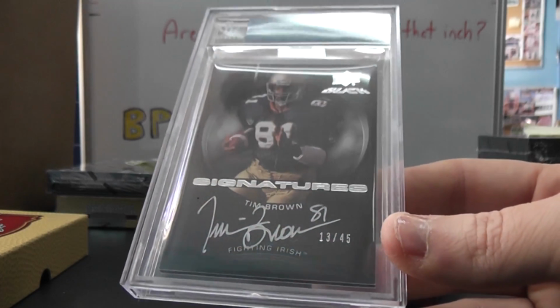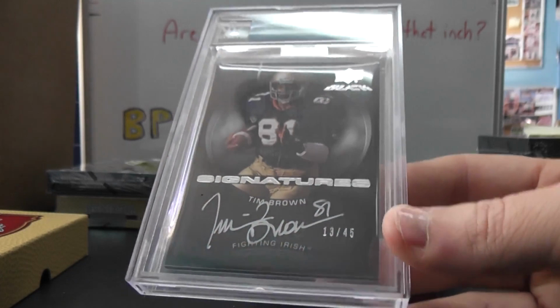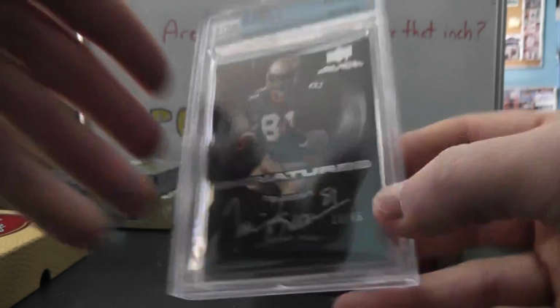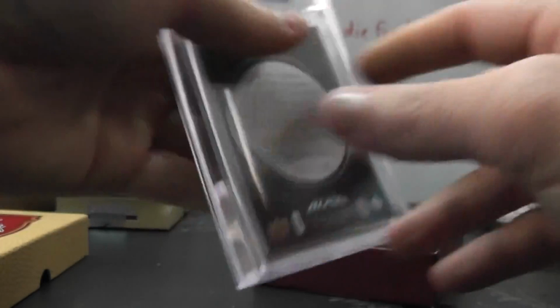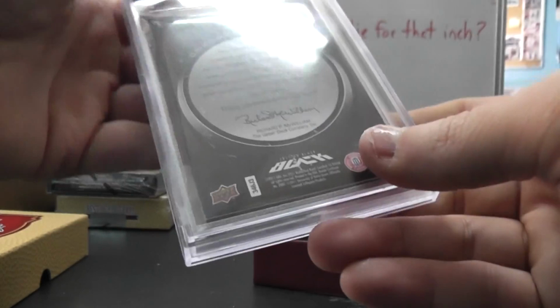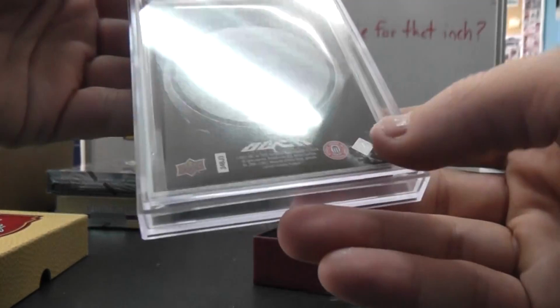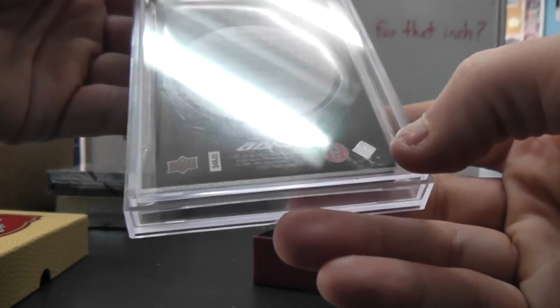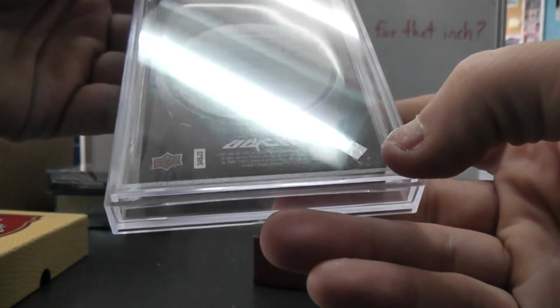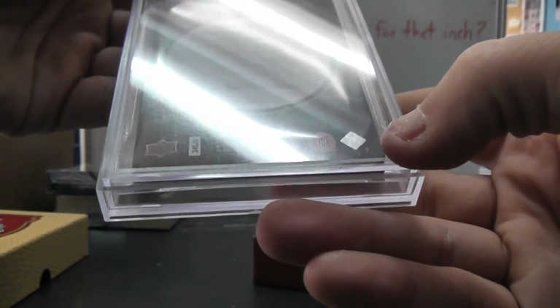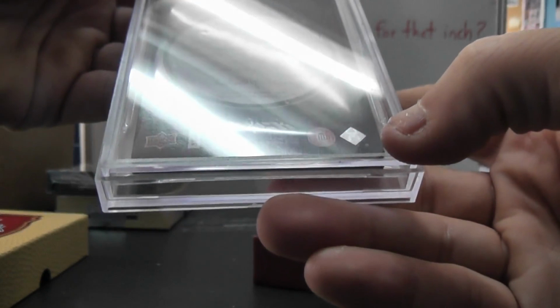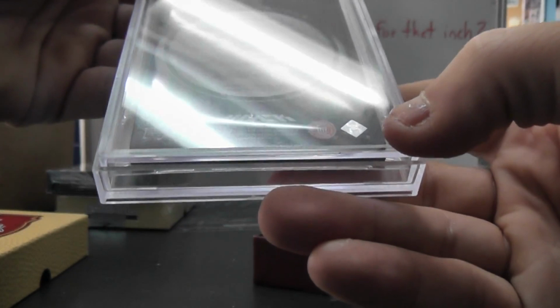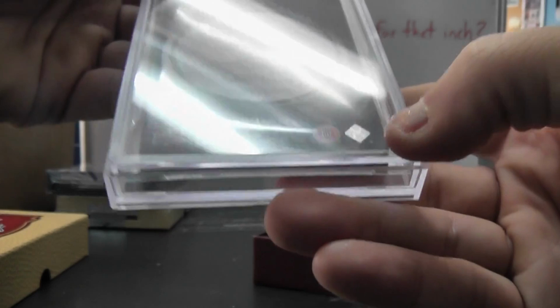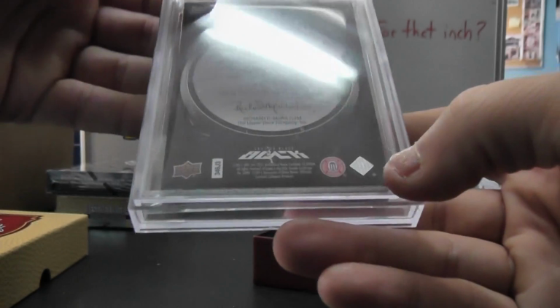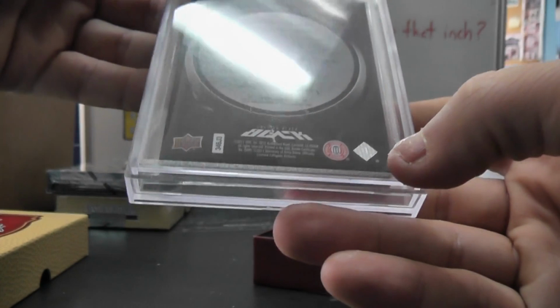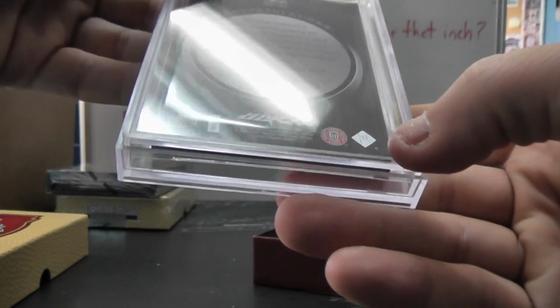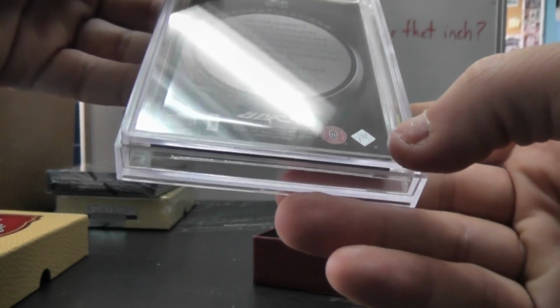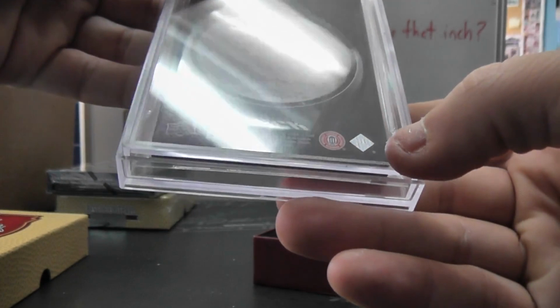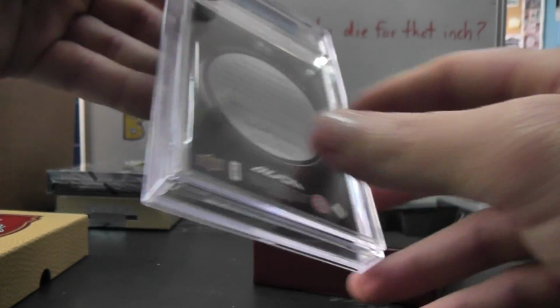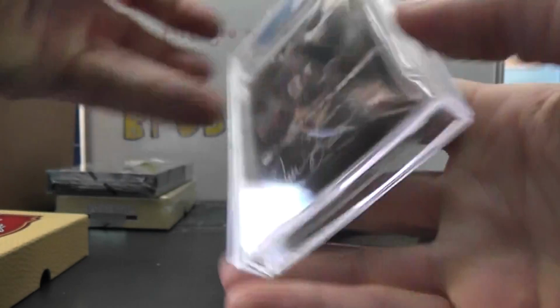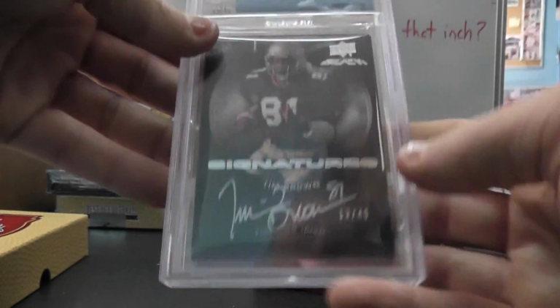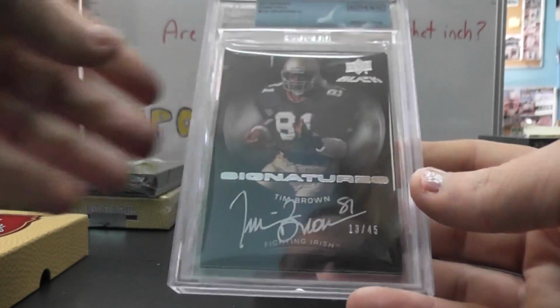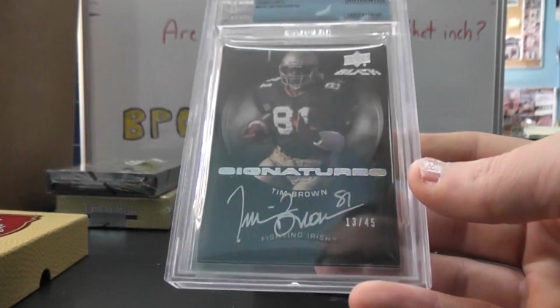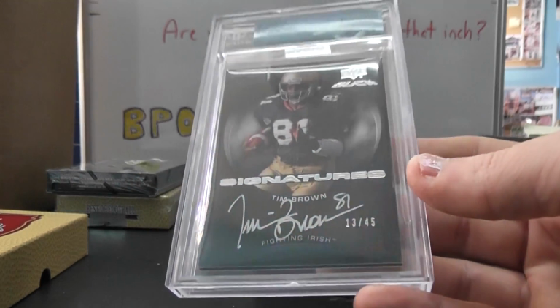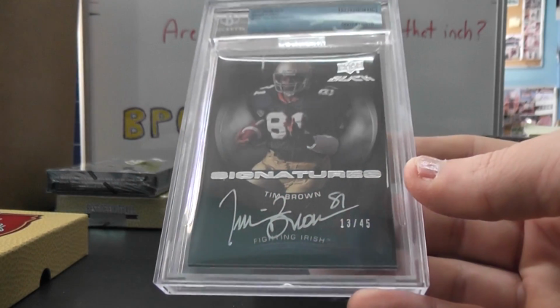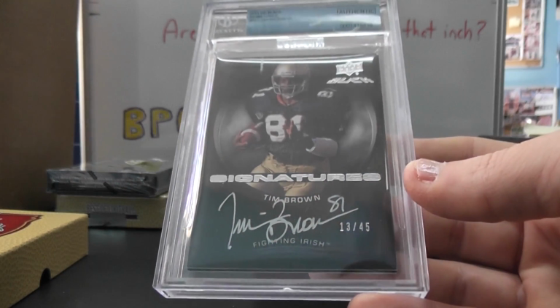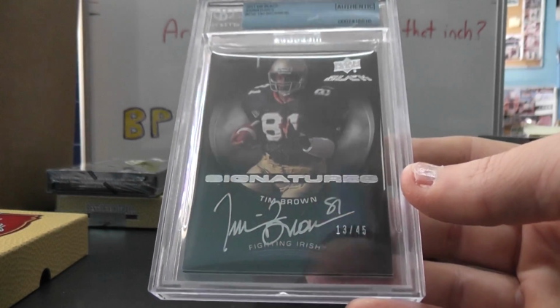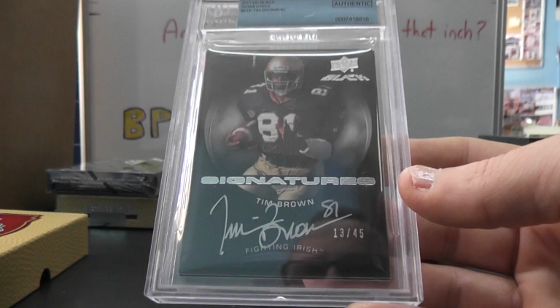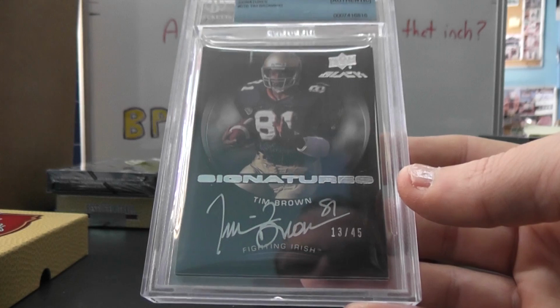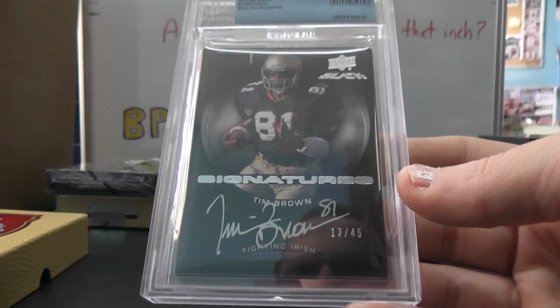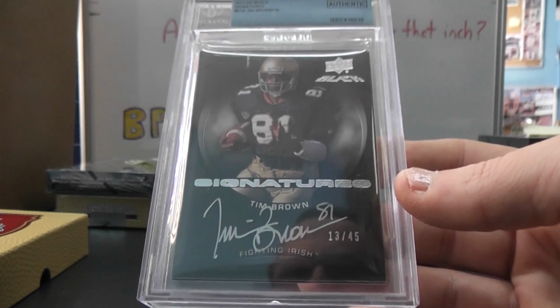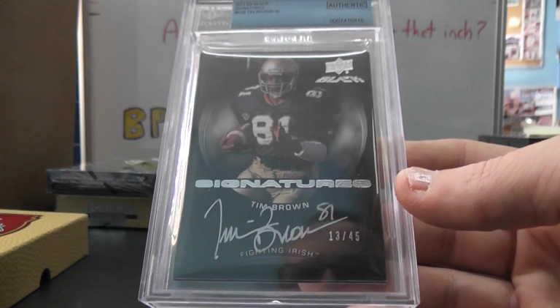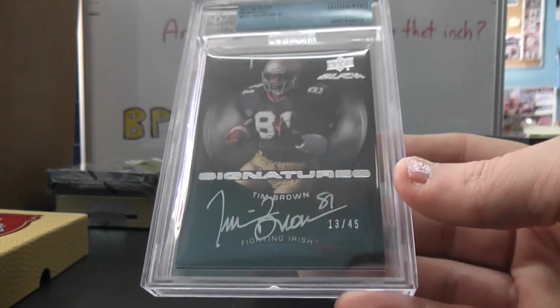Number to 45. Or am I thinking of basketball? Oh yeah, it's Exquisite 2011 — the blacks were inserts. Tim Brown, number 13 of 45. Just graded authentic.